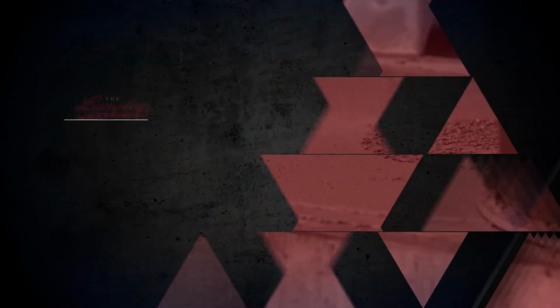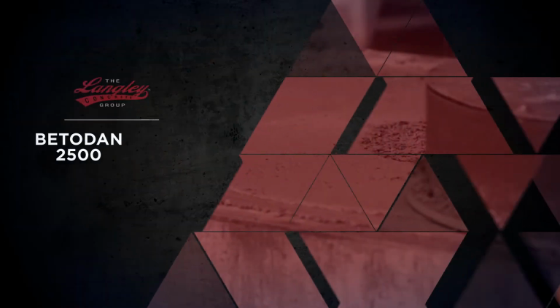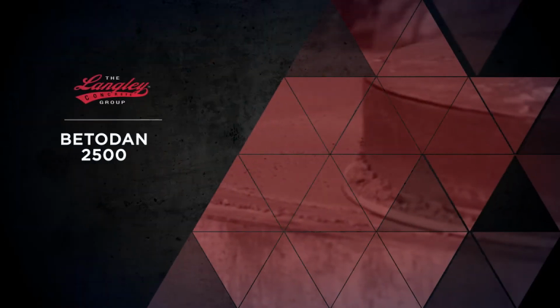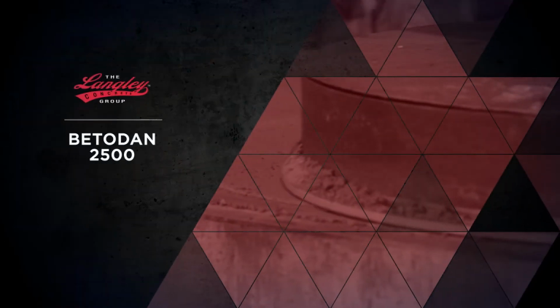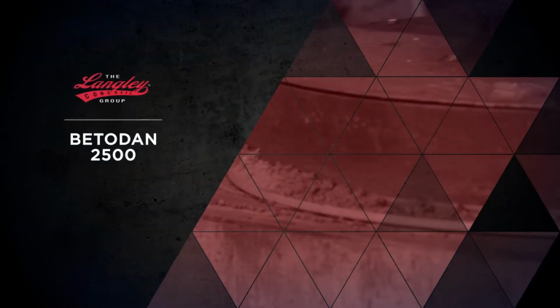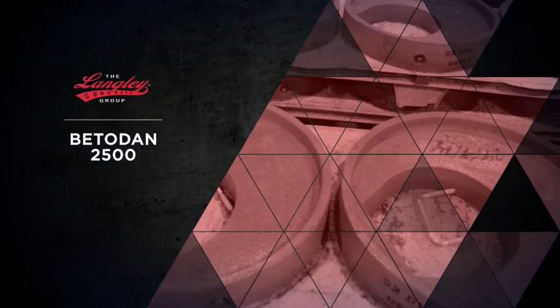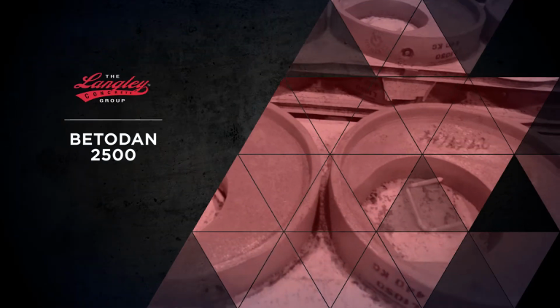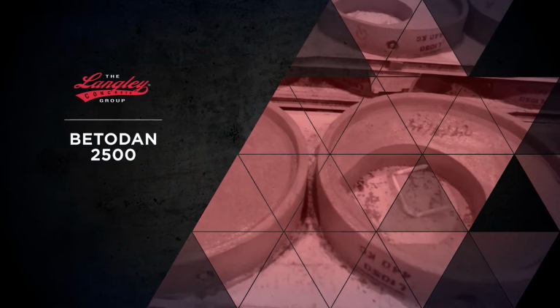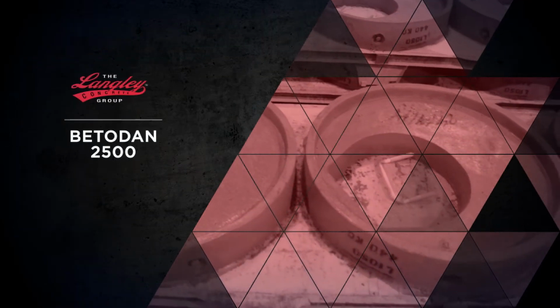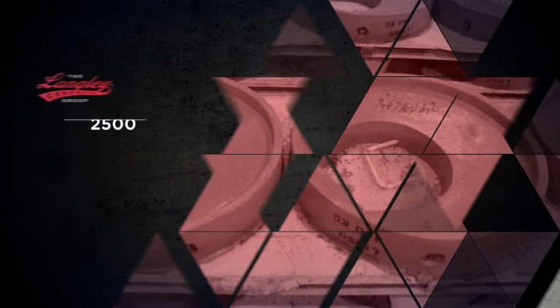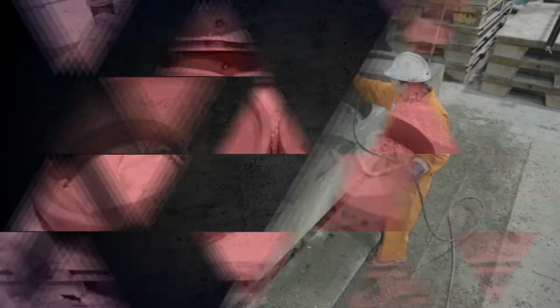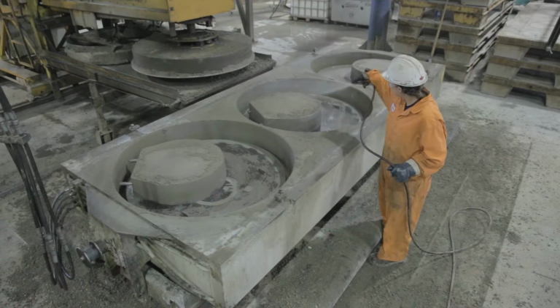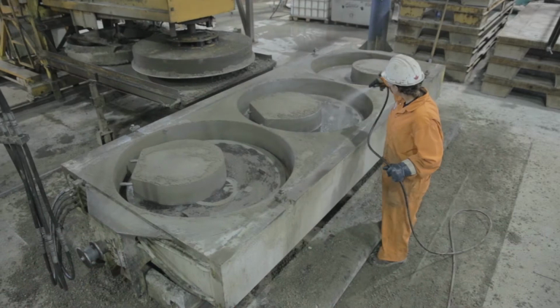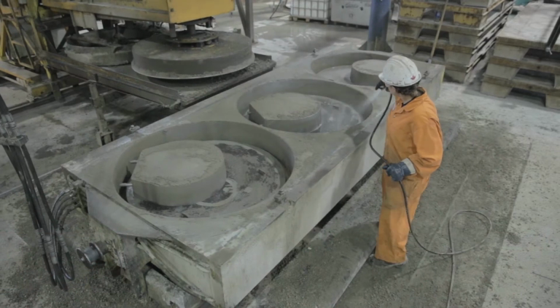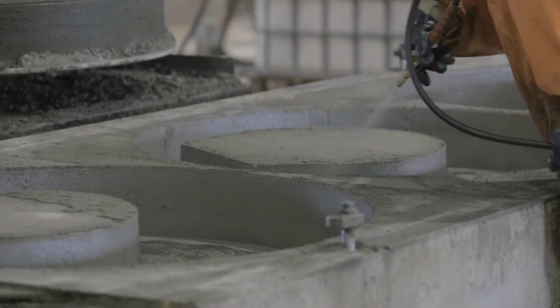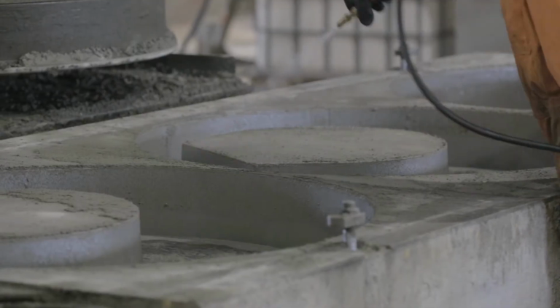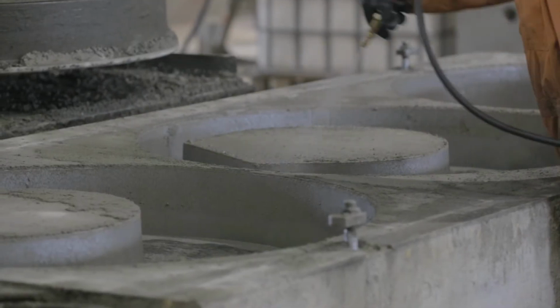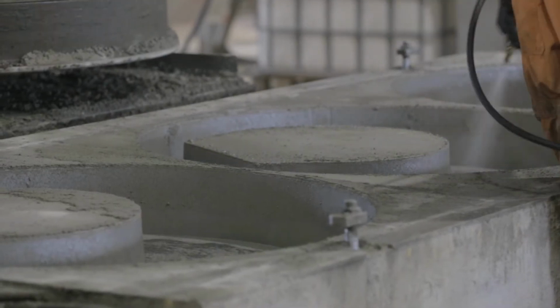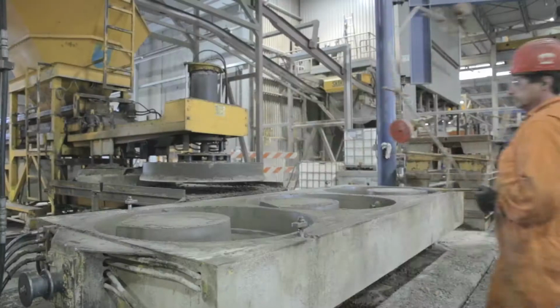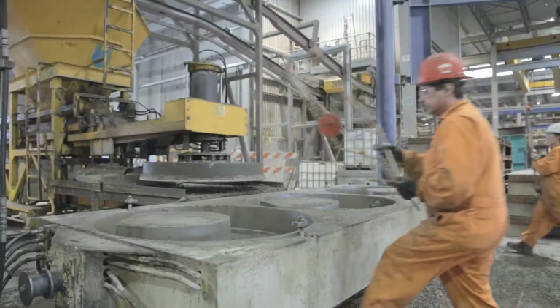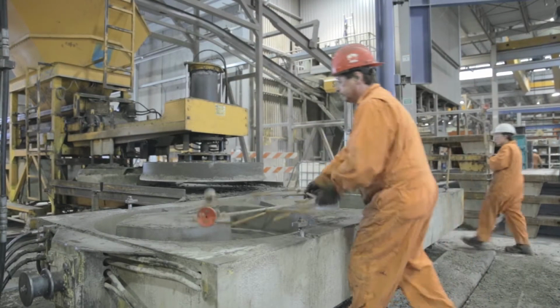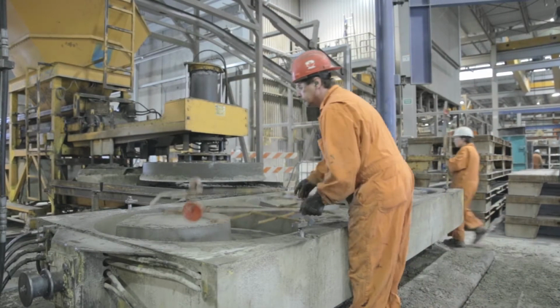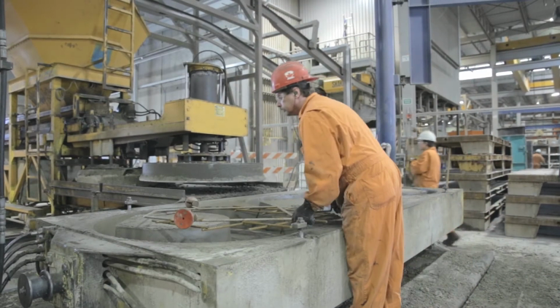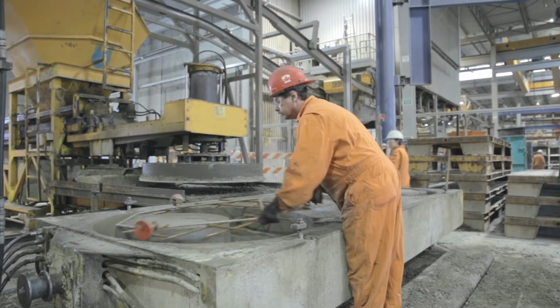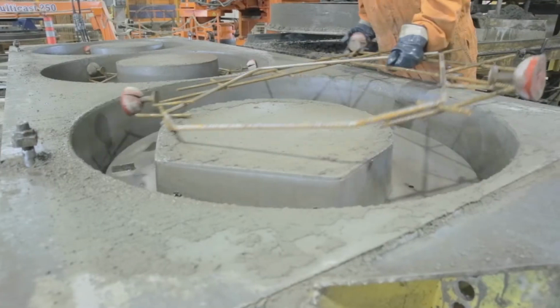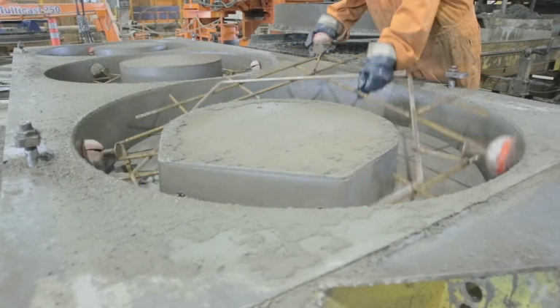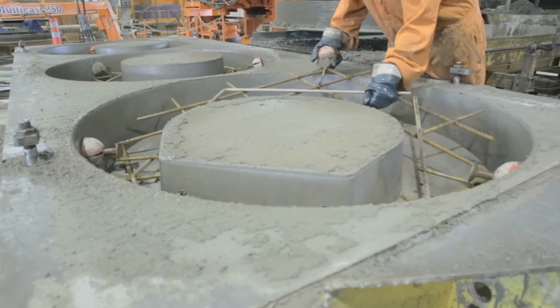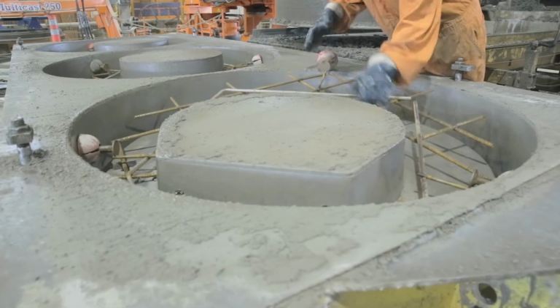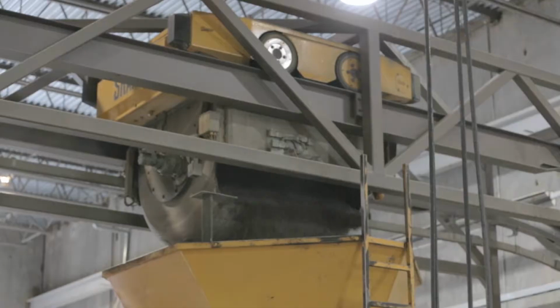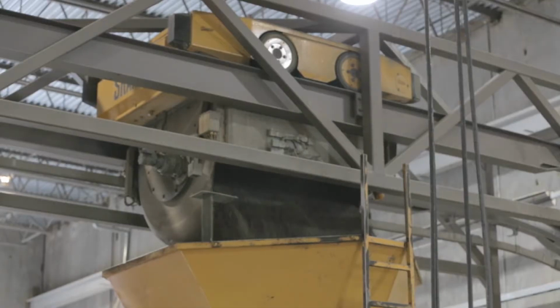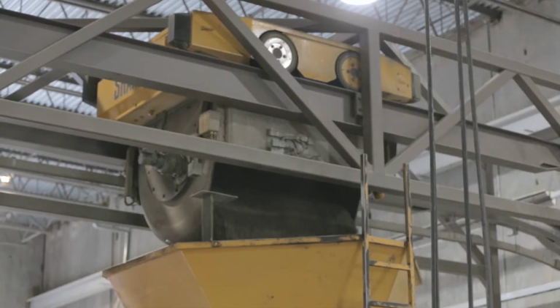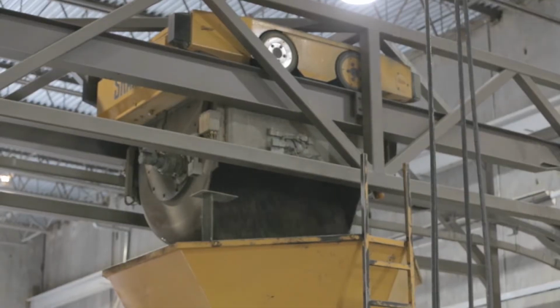The BetoDen 2500 is a highly flexible PLC controlled semi-automated casting station. It produces a wide variety of concrete products in a very high volume.